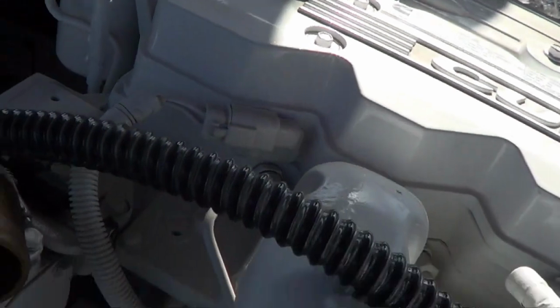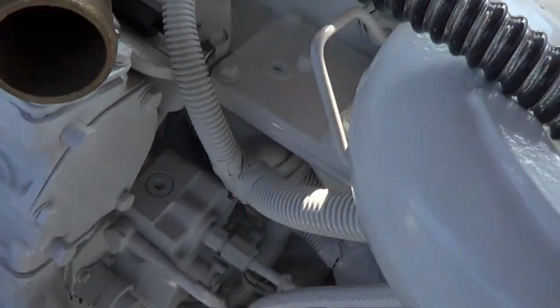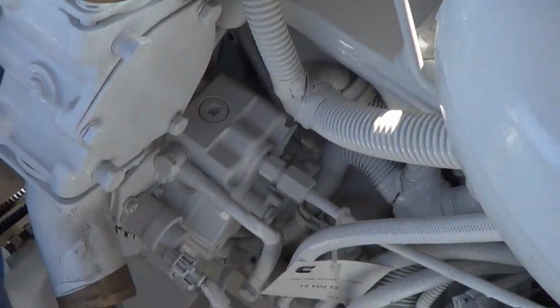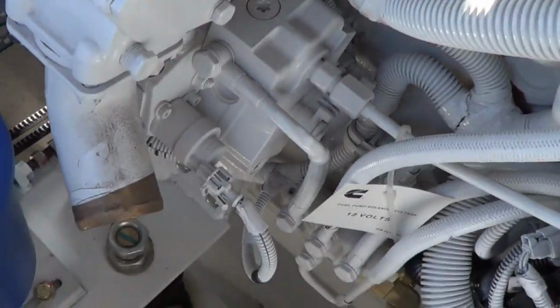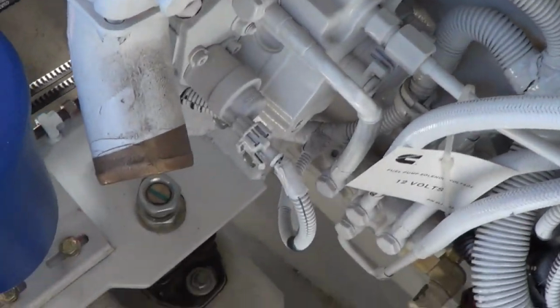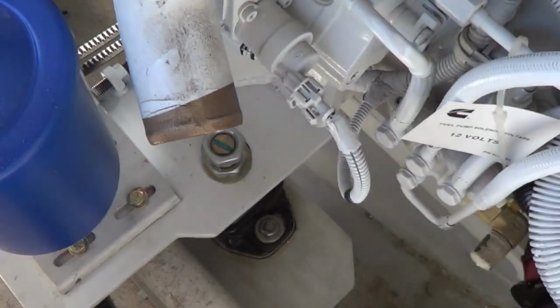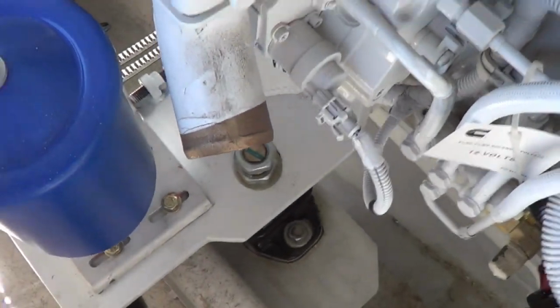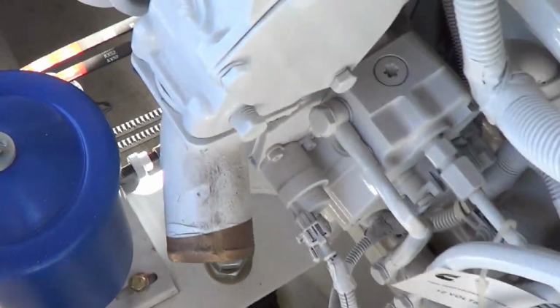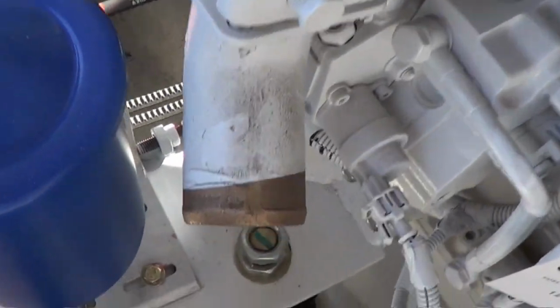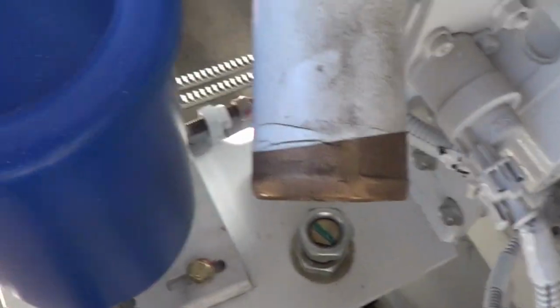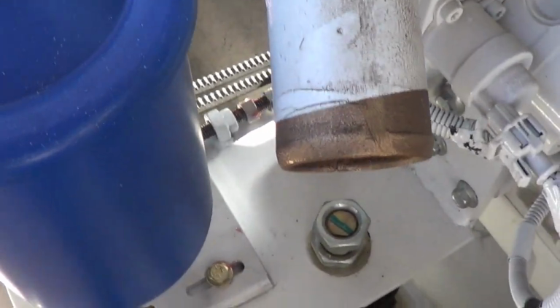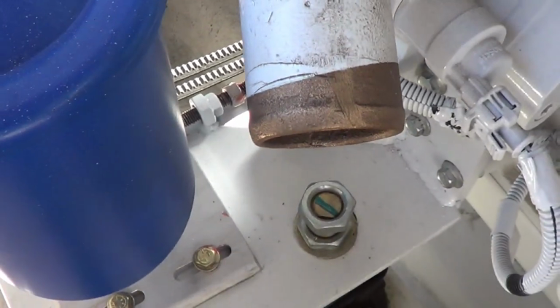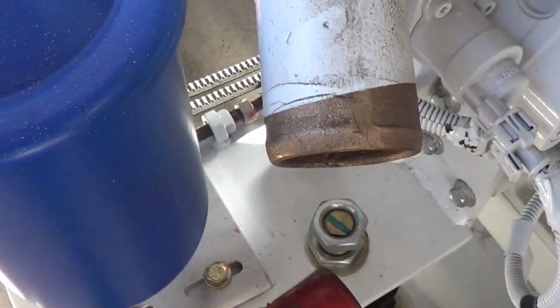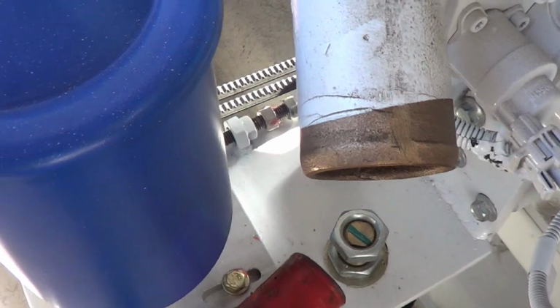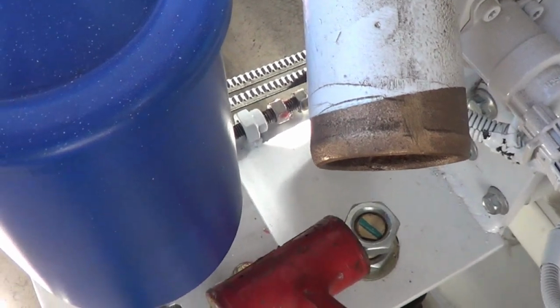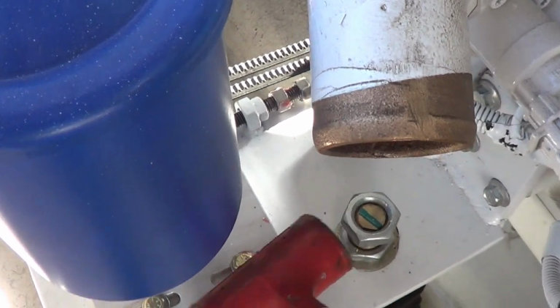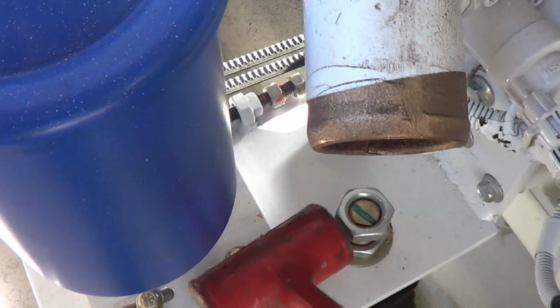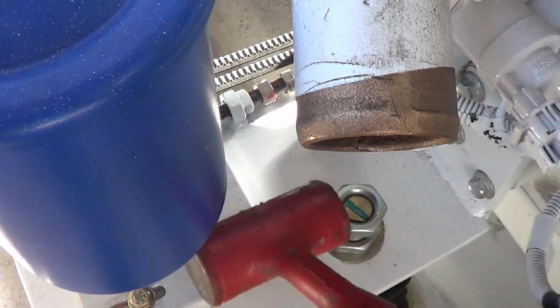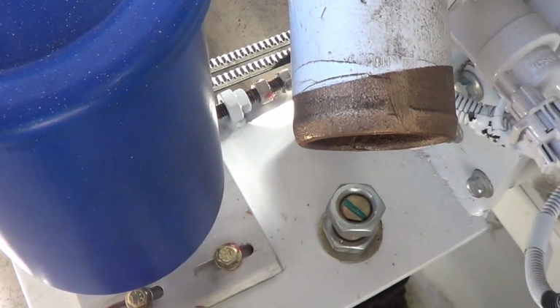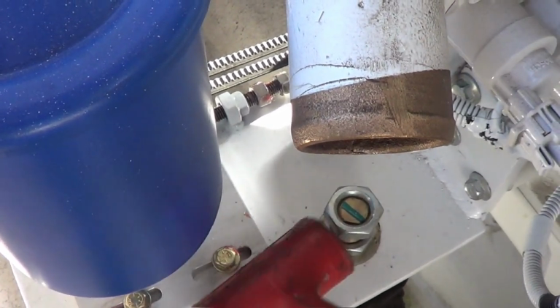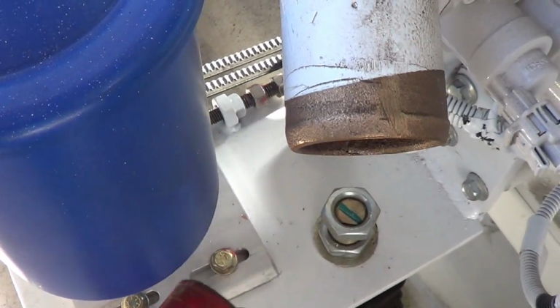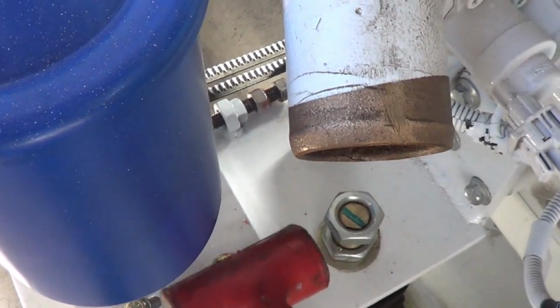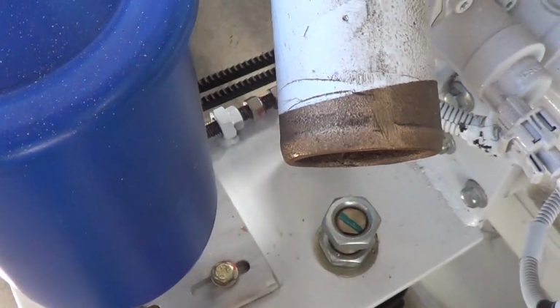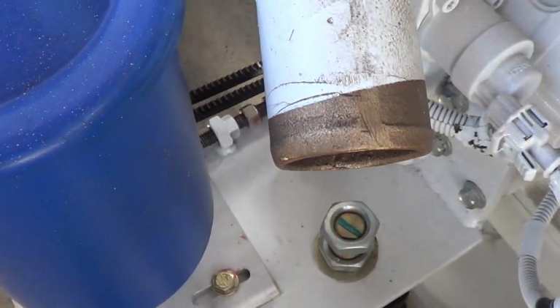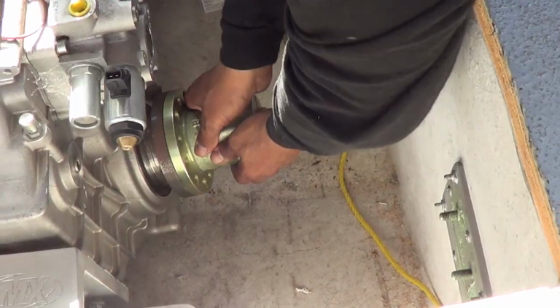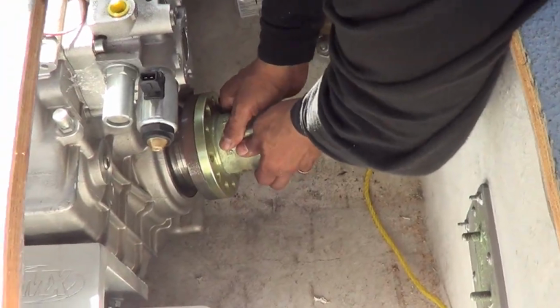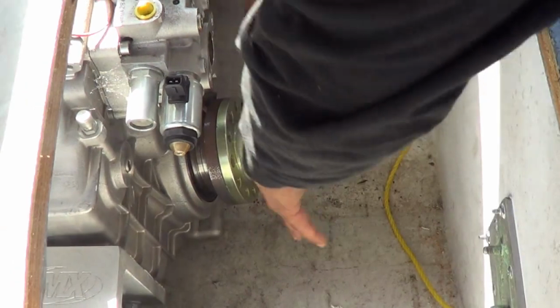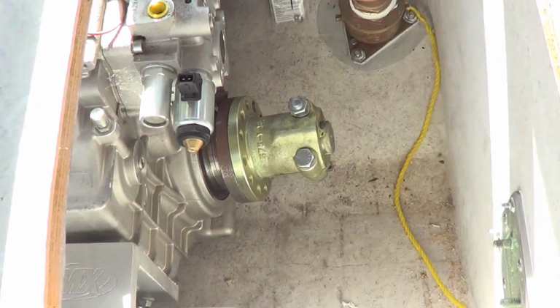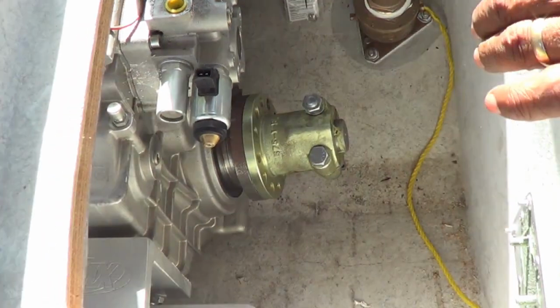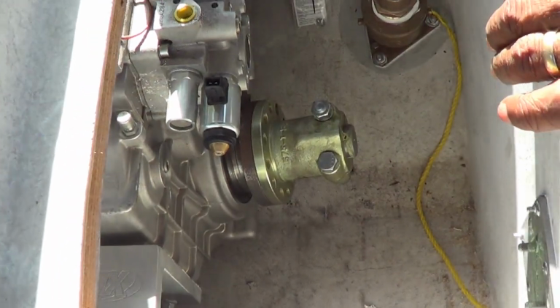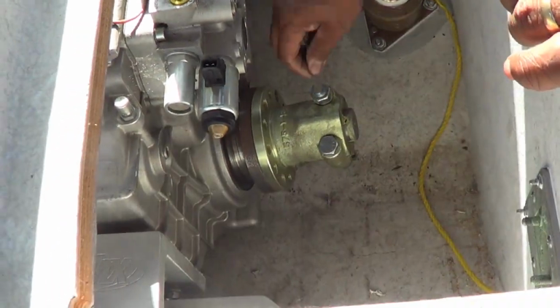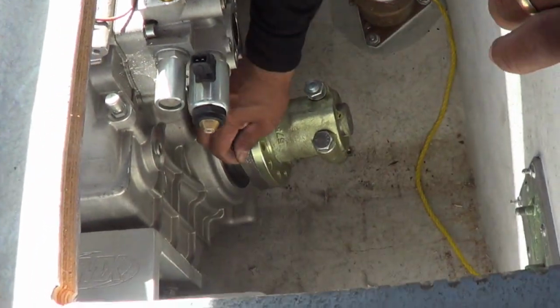And you're going to get the top of the isolator towards me. Here we go. It's good. Spin it around, make sure it's still settled into place.